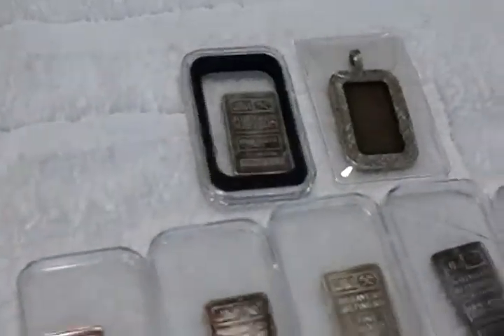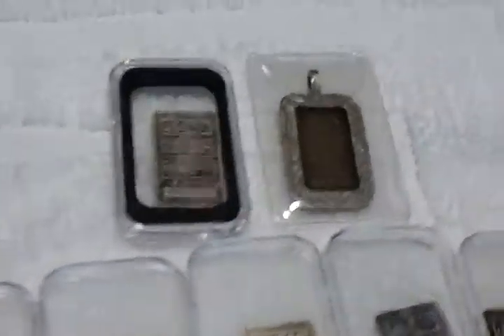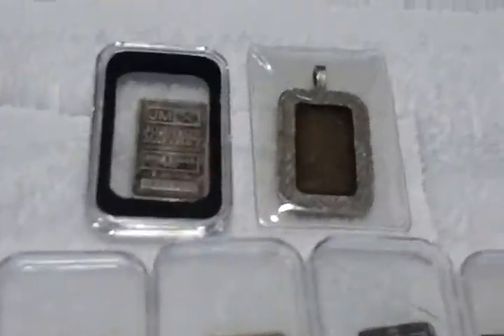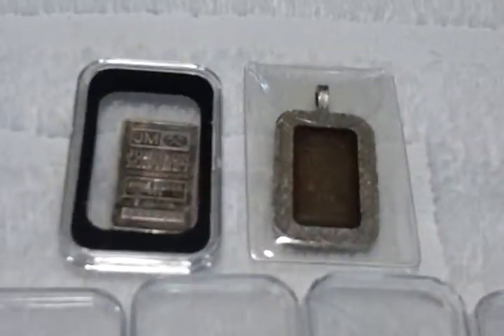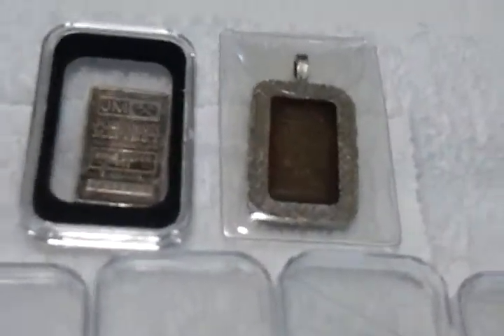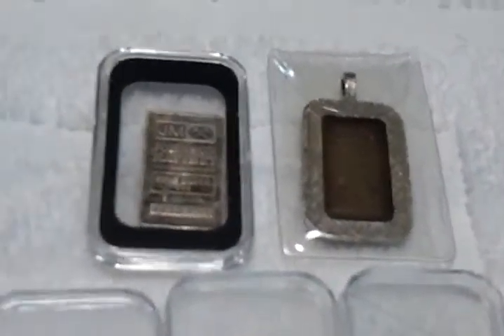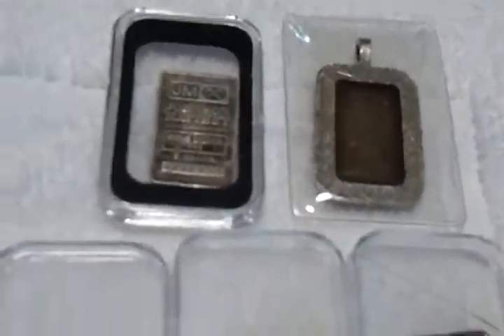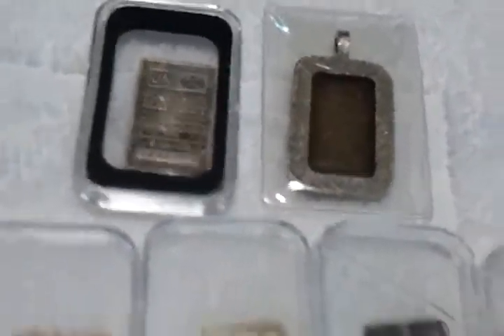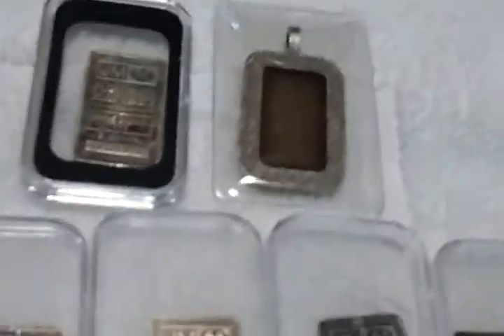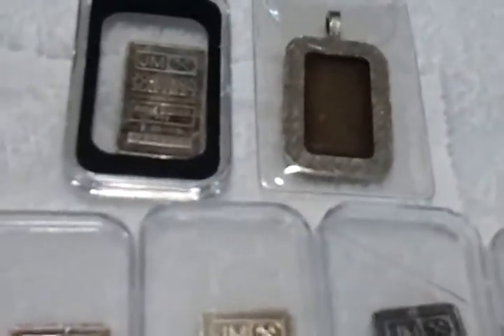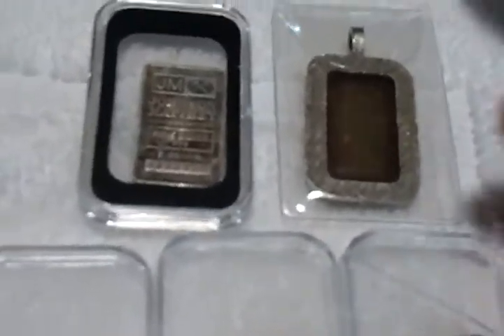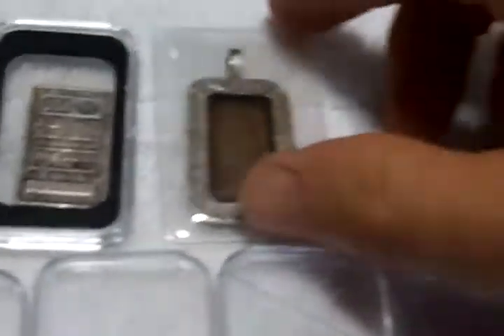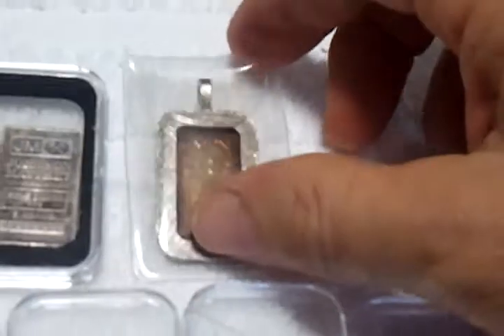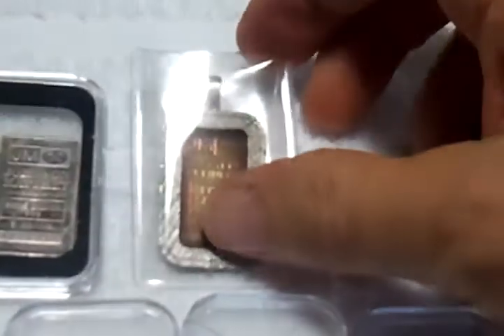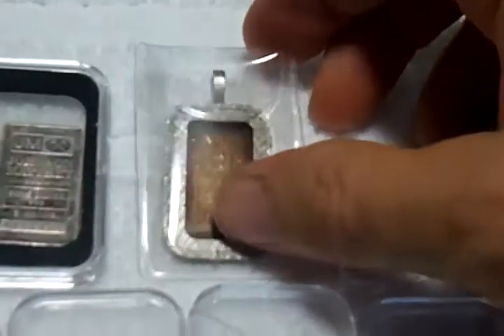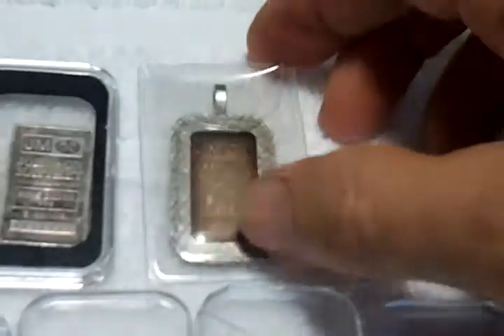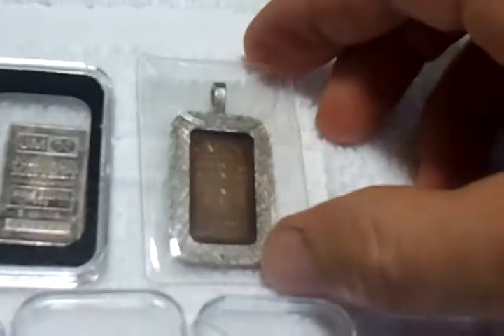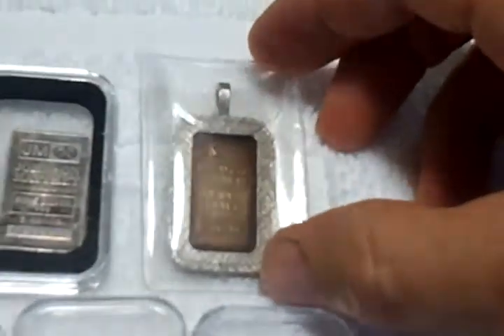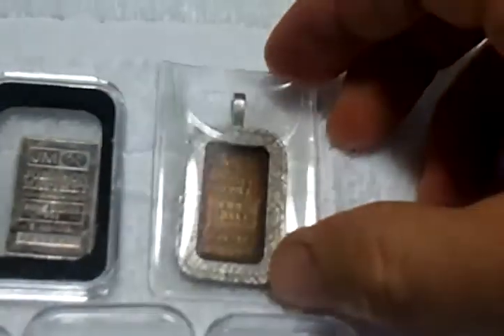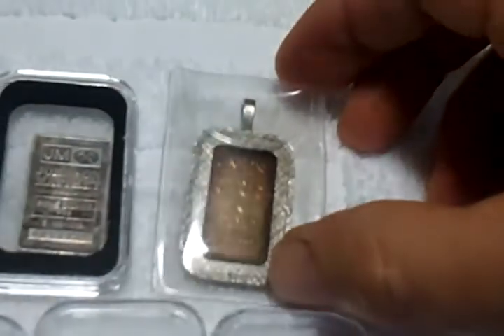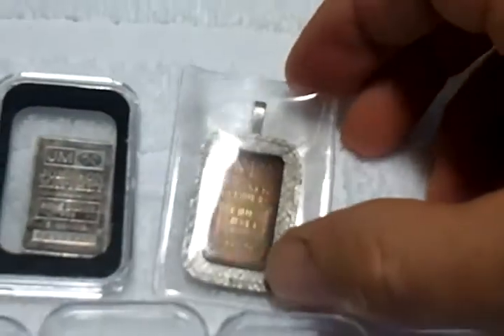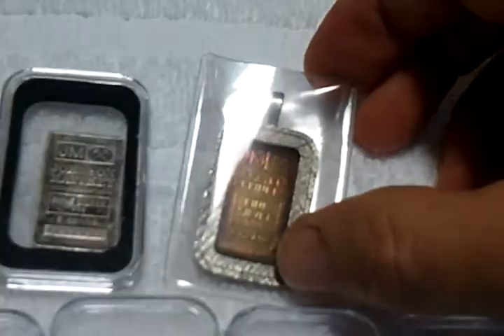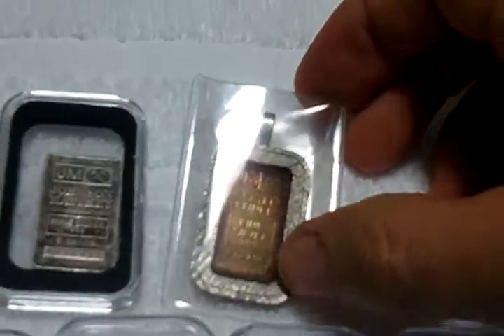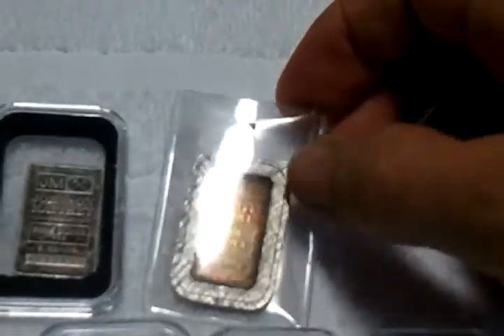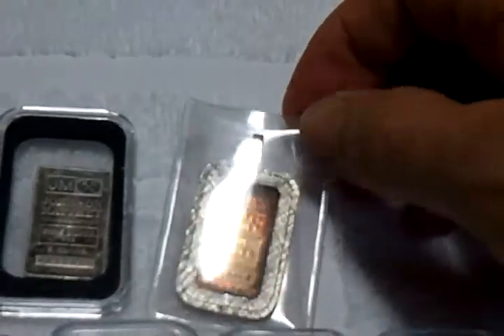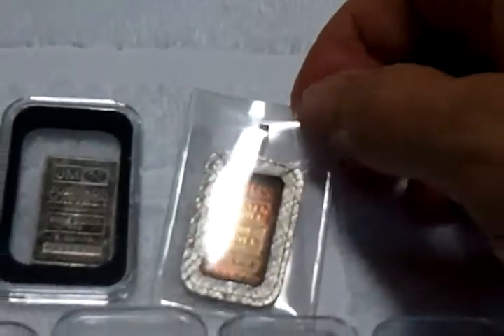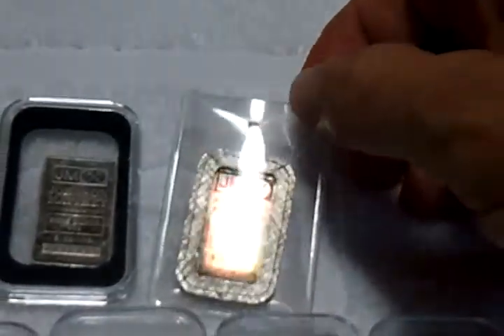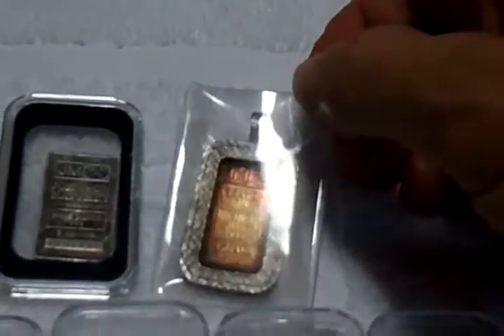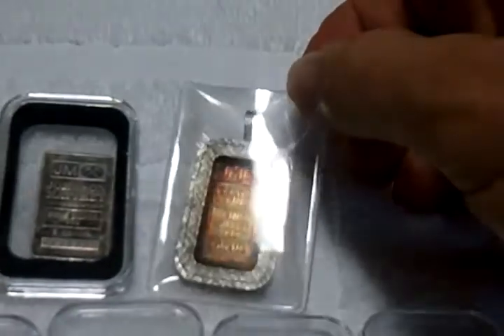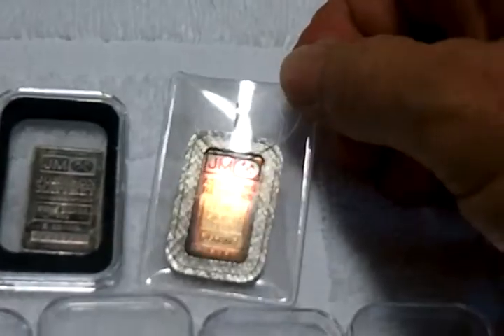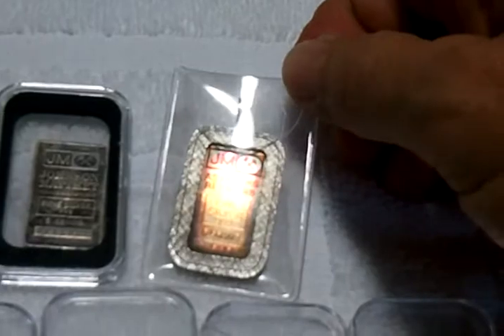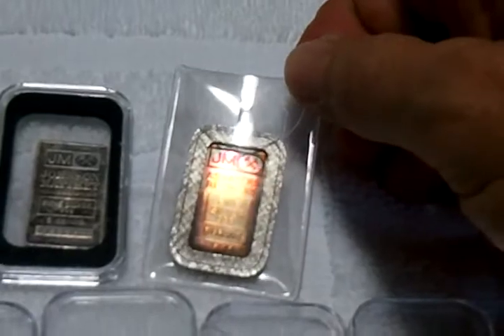This one's really cool. This one's in a bezel. It's got some purple. There you go.